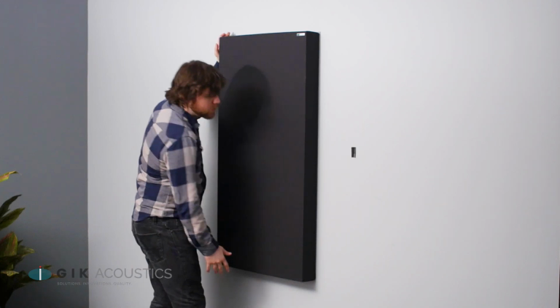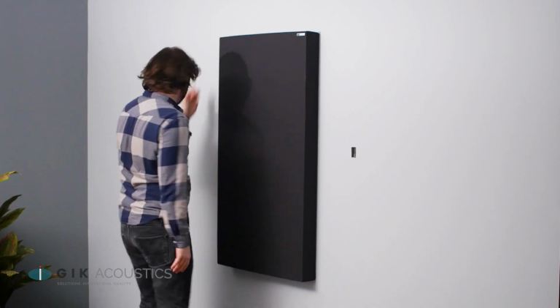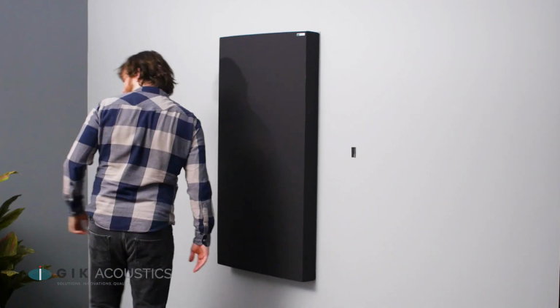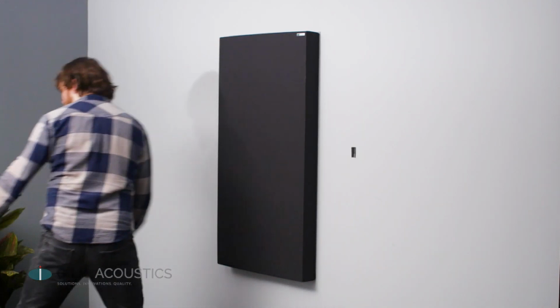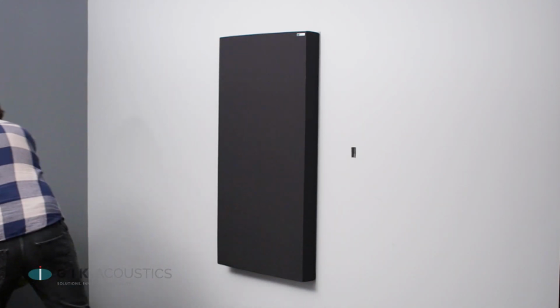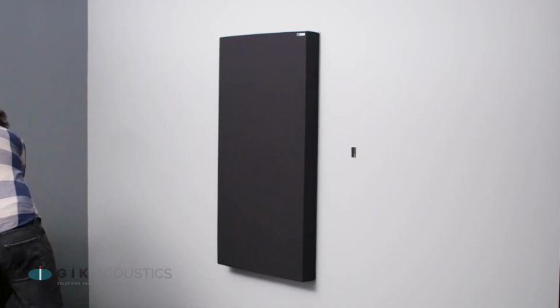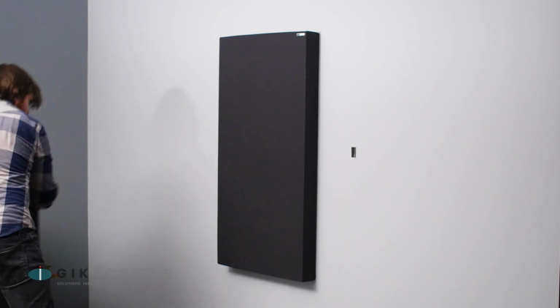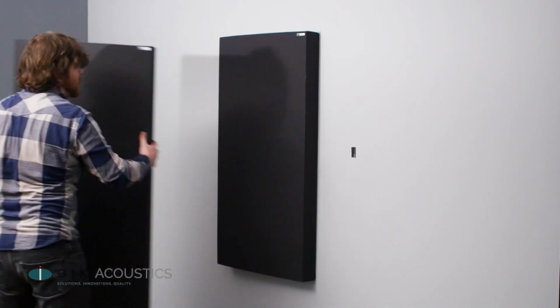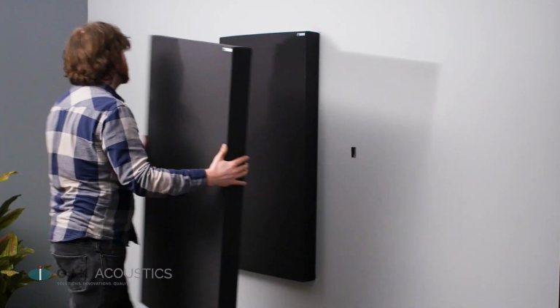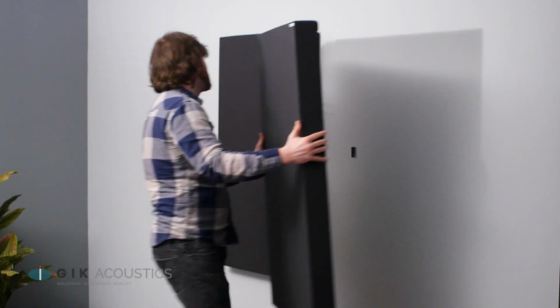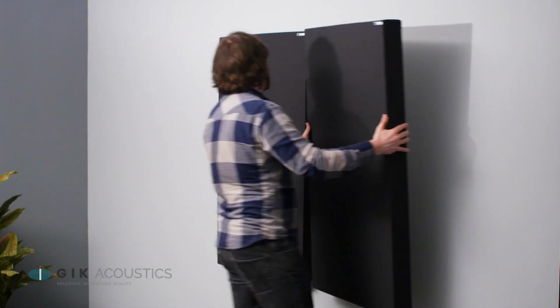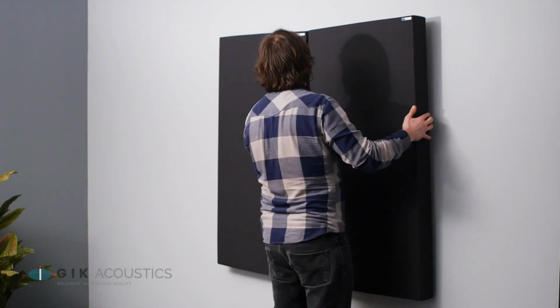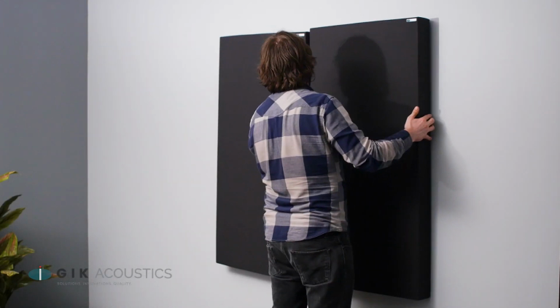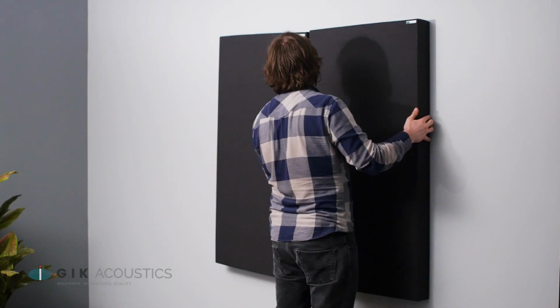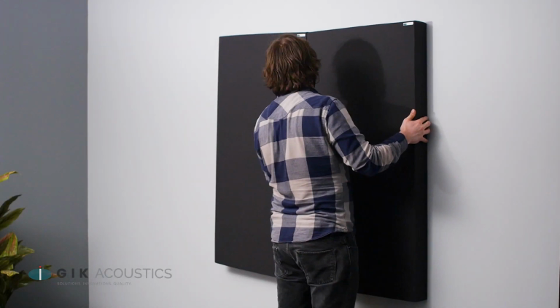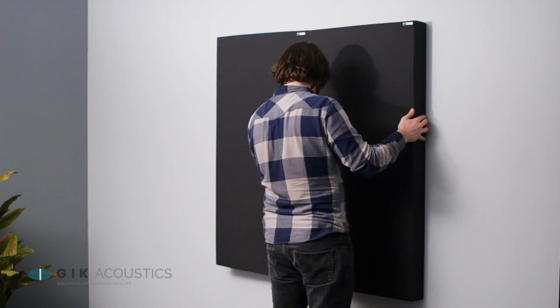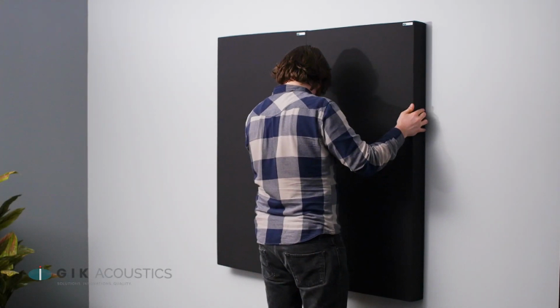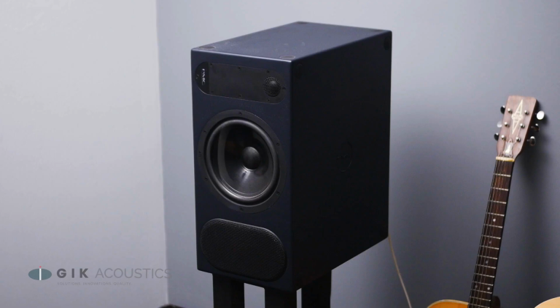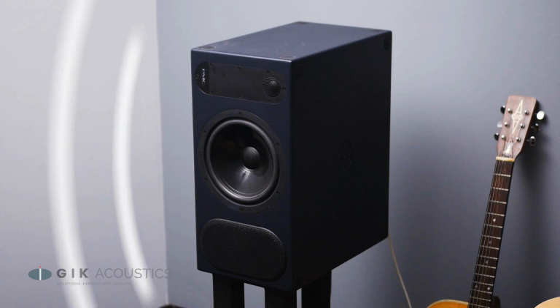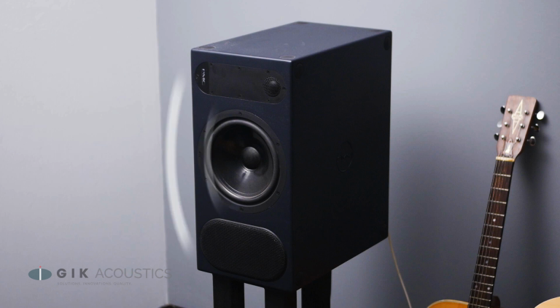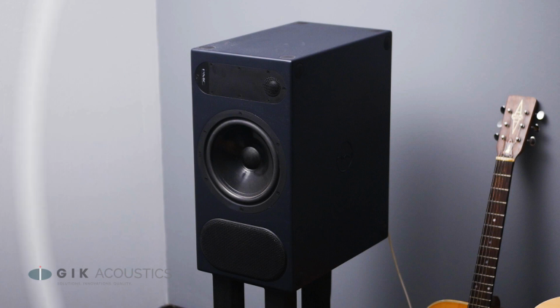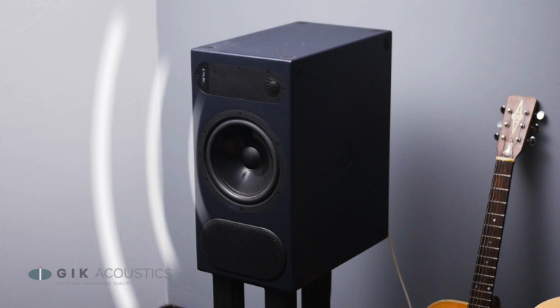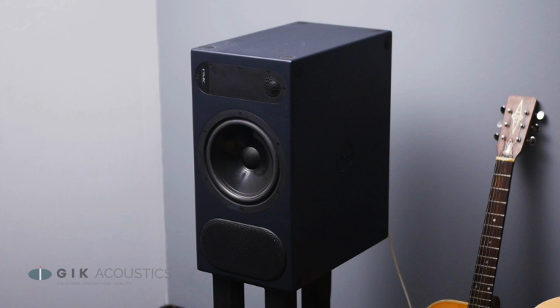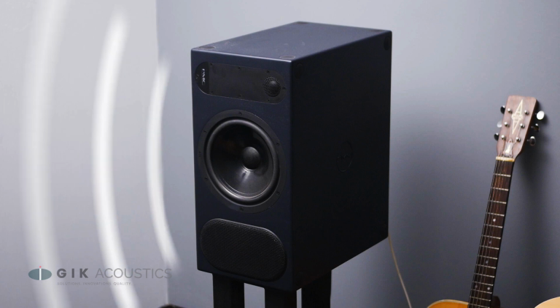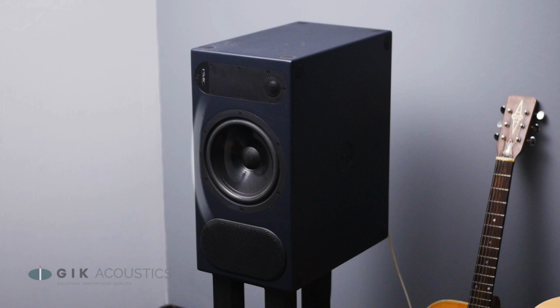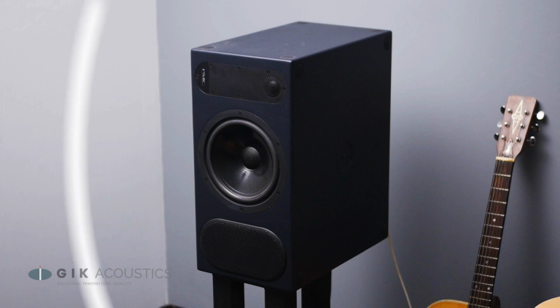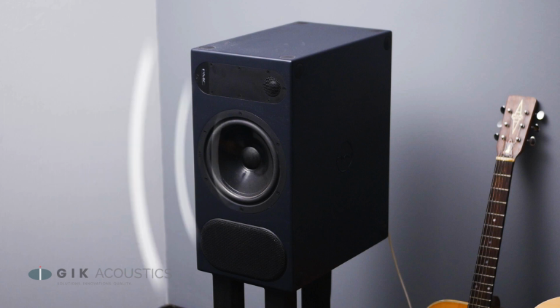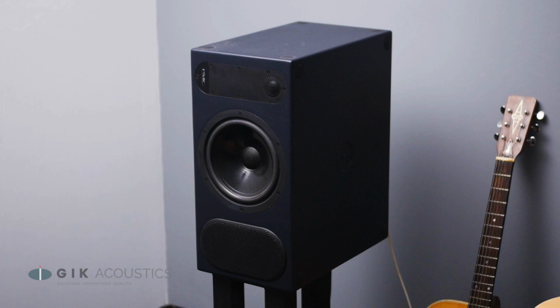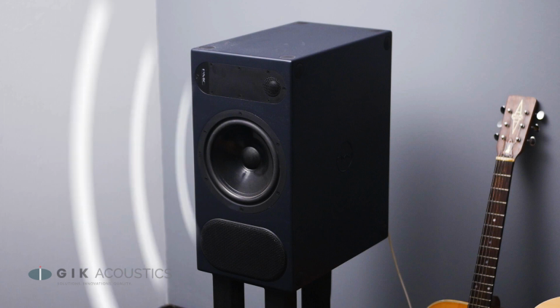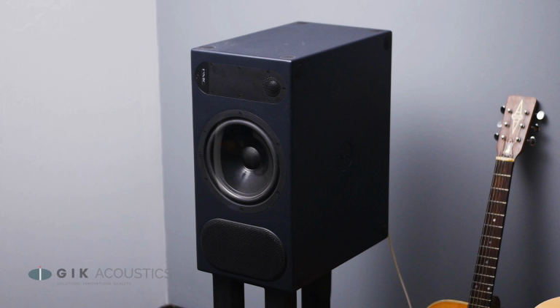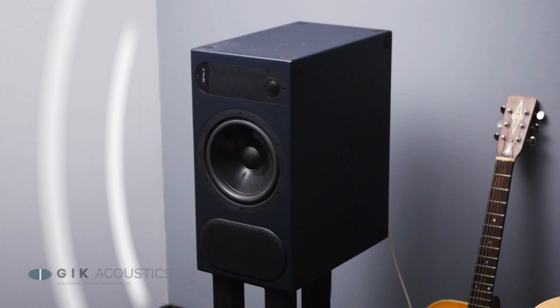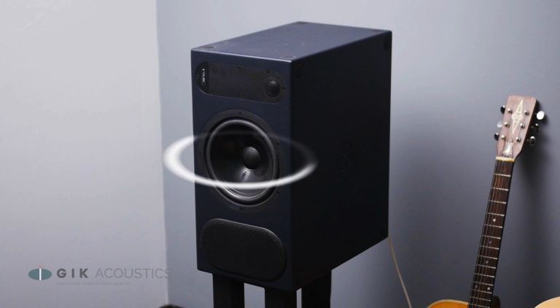We recommend treating both spots with one 2x4 acoustic panel for each spot, with the two panels placed touching. Most speakers are directional, so for many rooms you won't necessarily need to treat the front wall for reflection points.